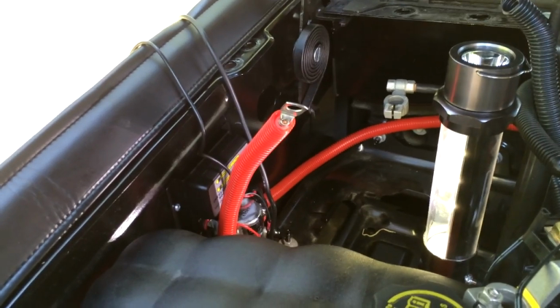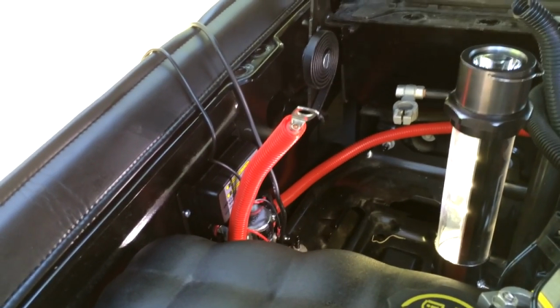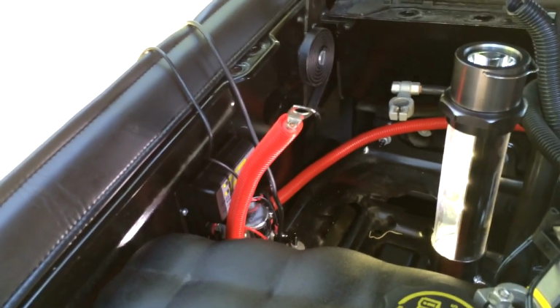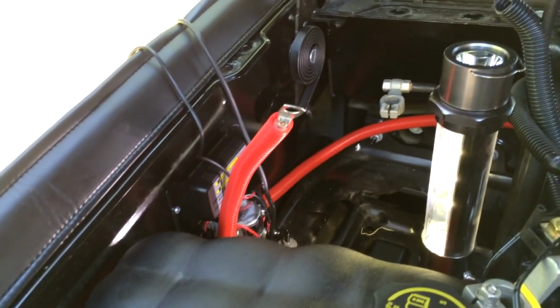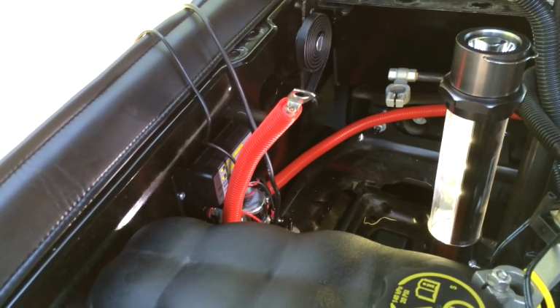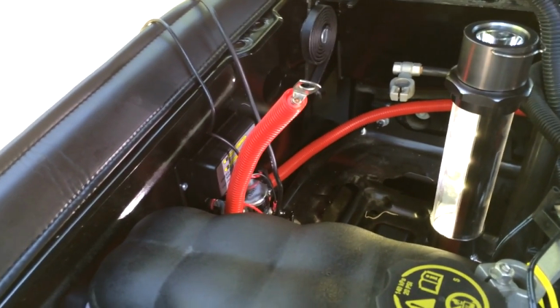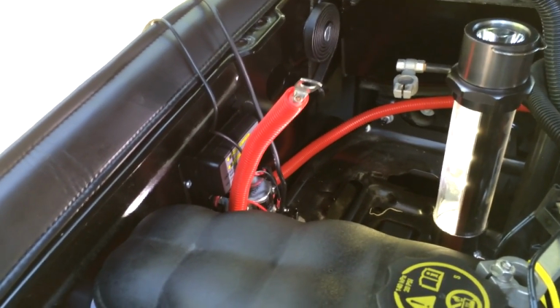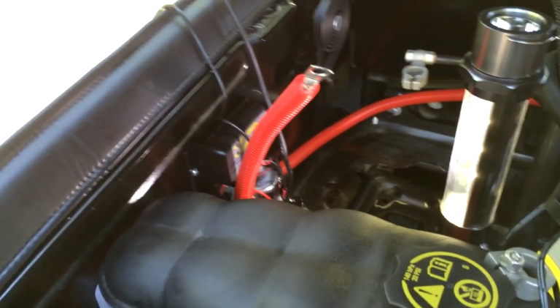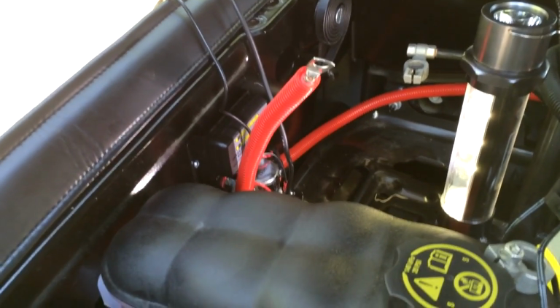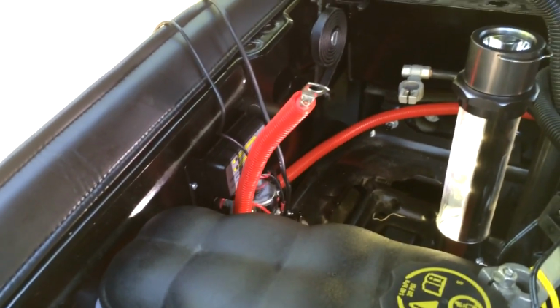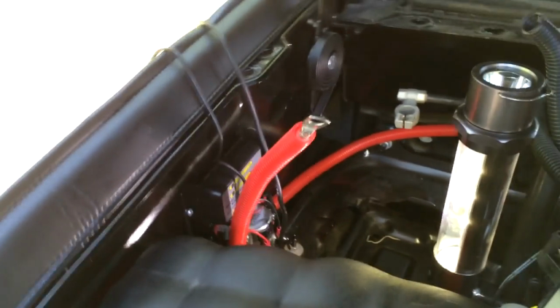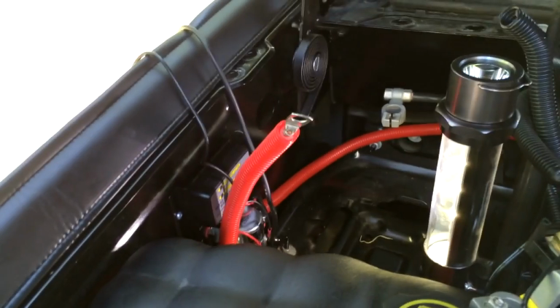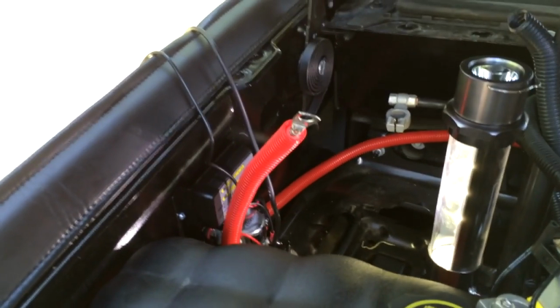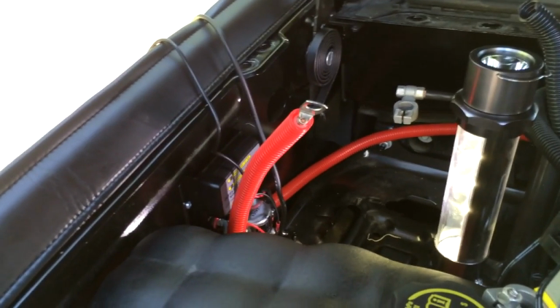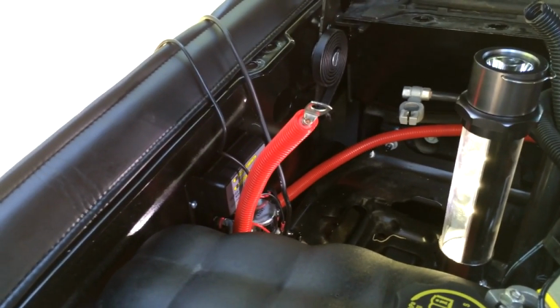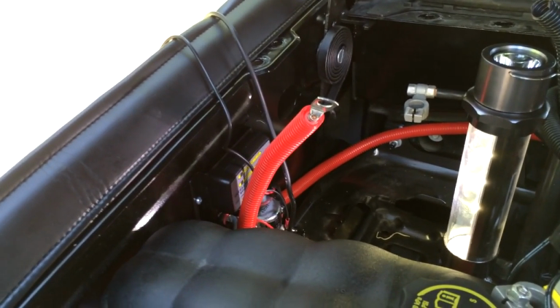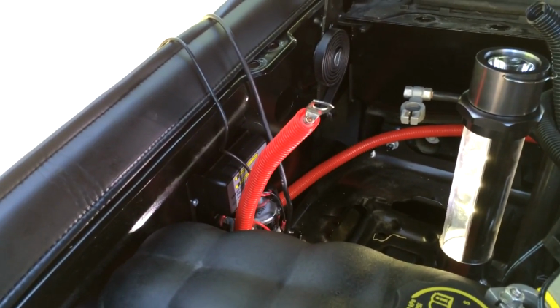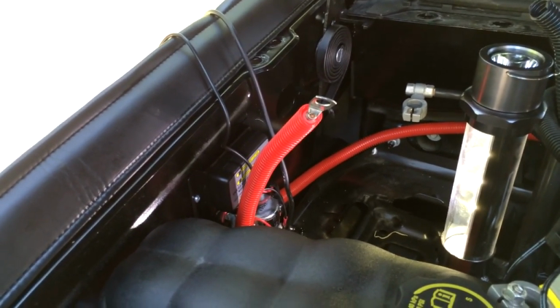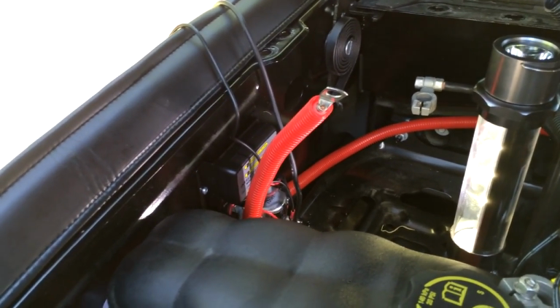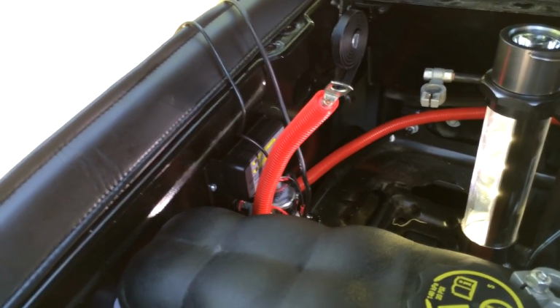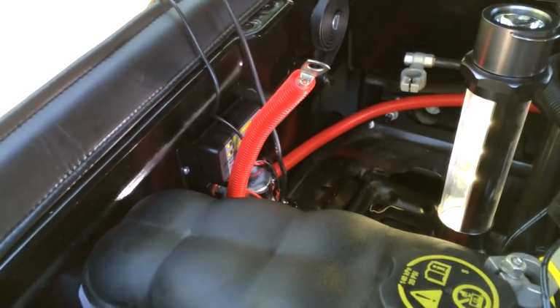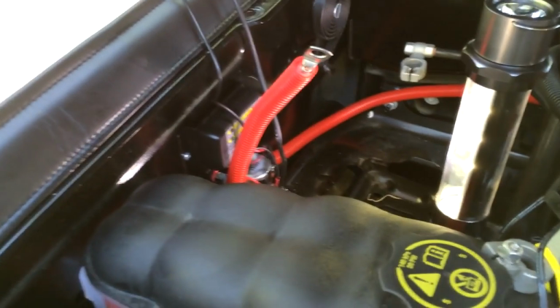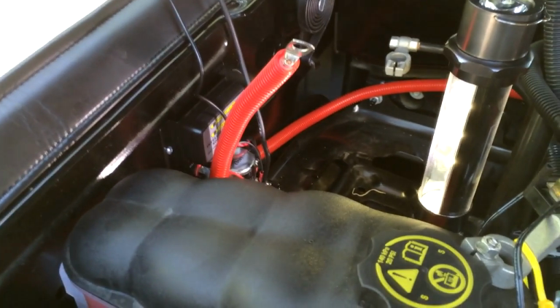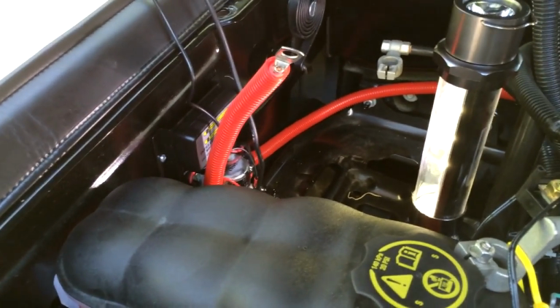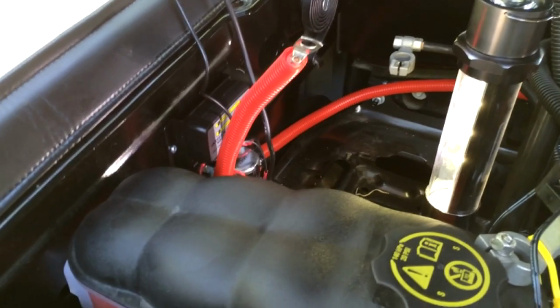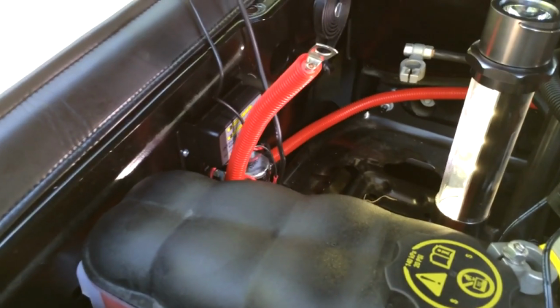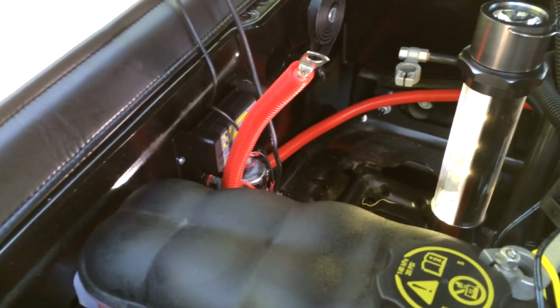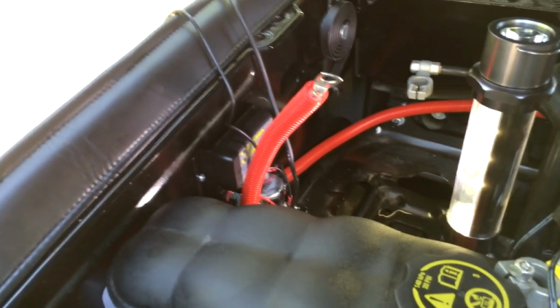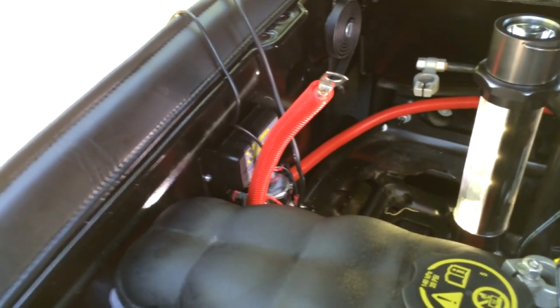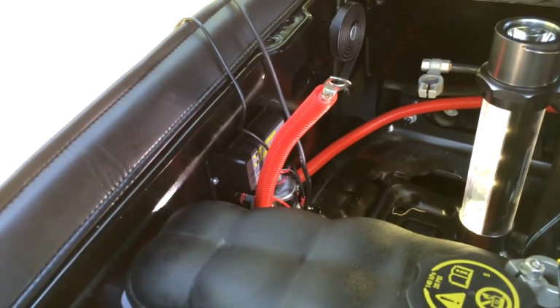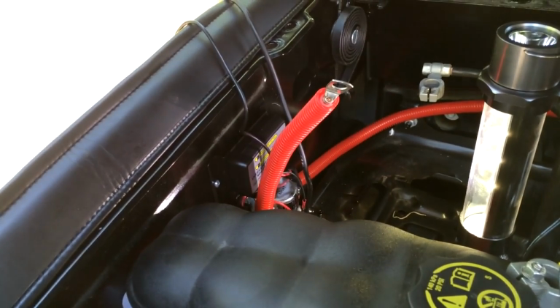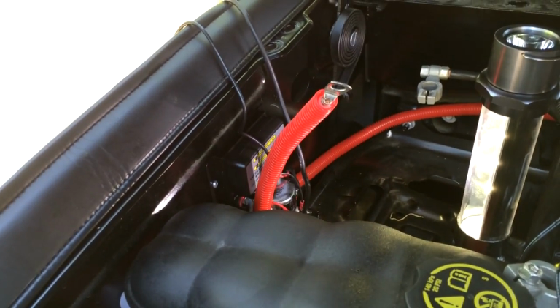There is the little shorty wire that's going to go to the positive side of the battery, coming from what they call the main side of the solenoid. So that's done.